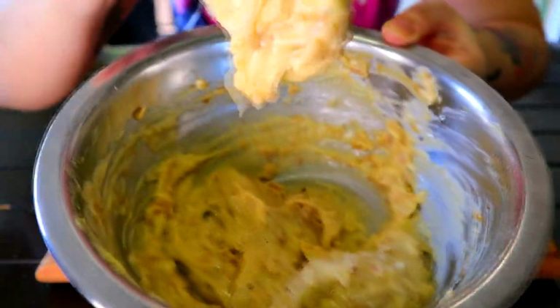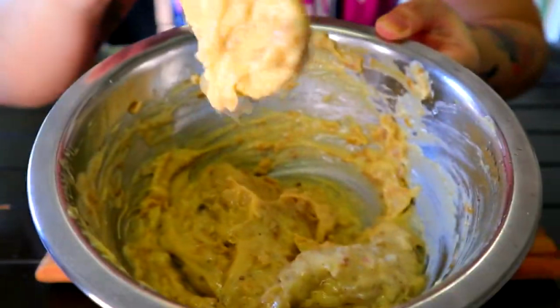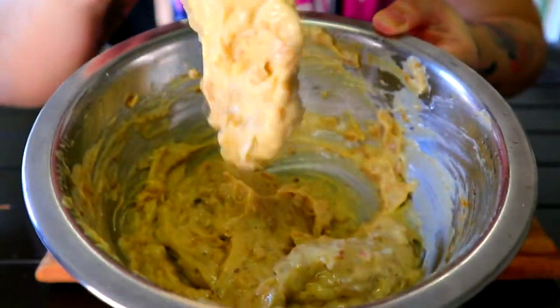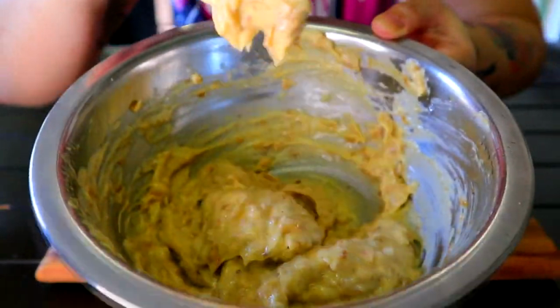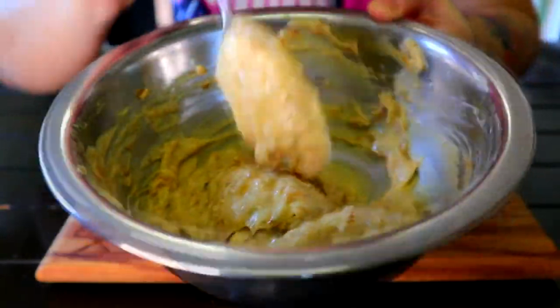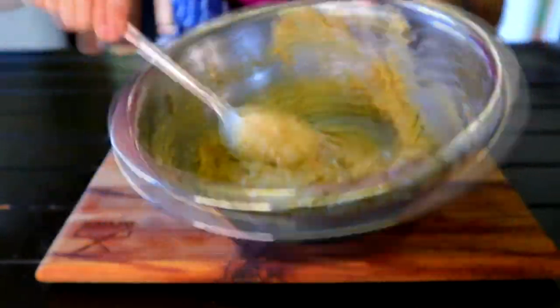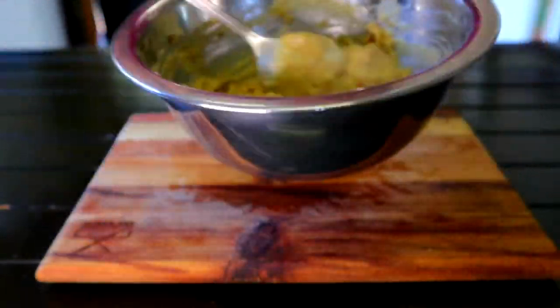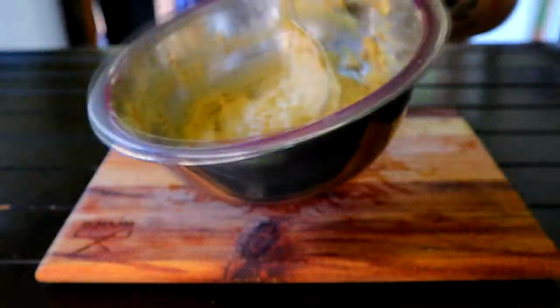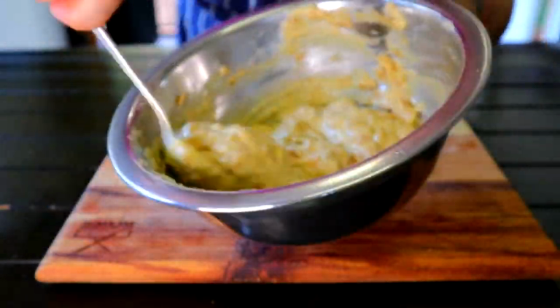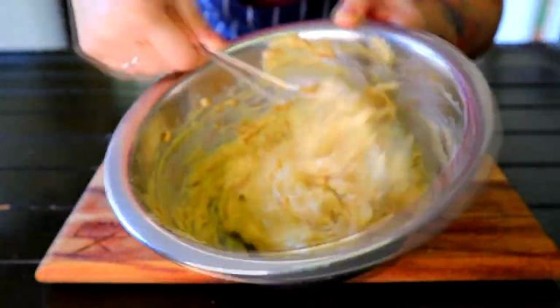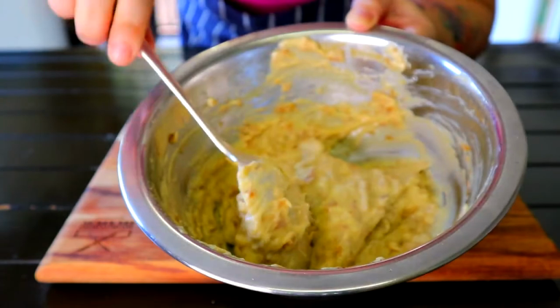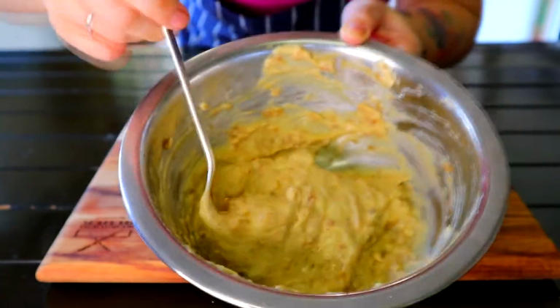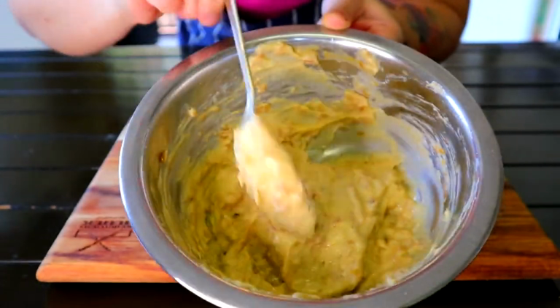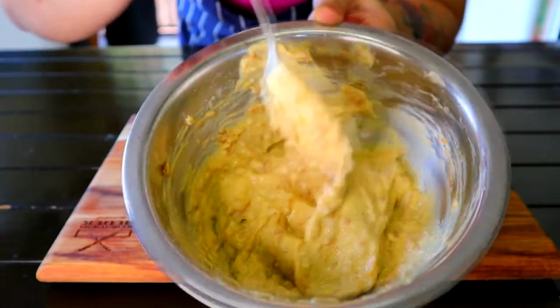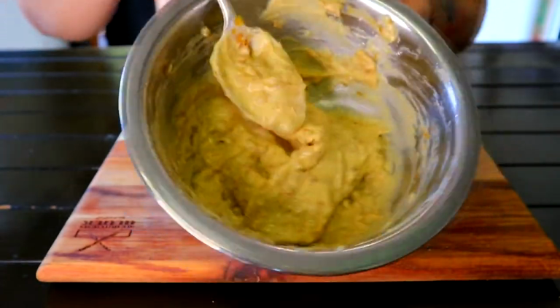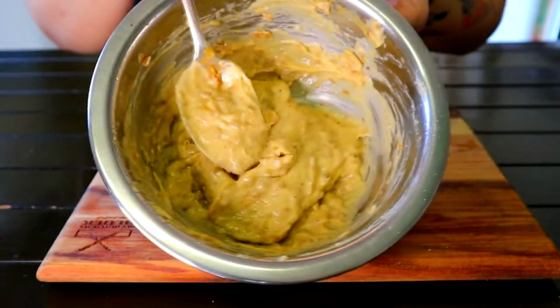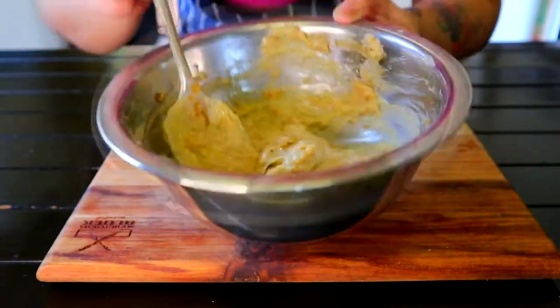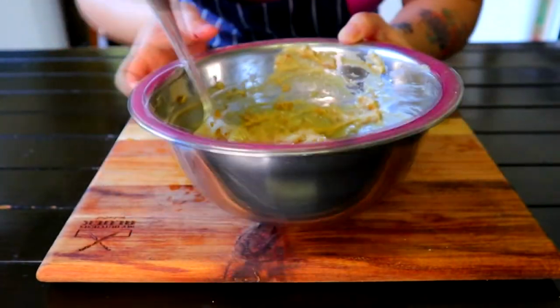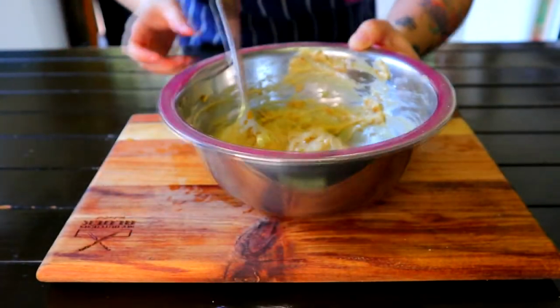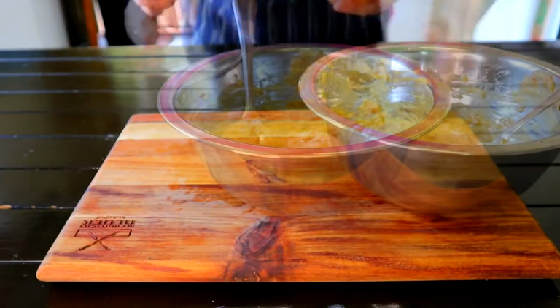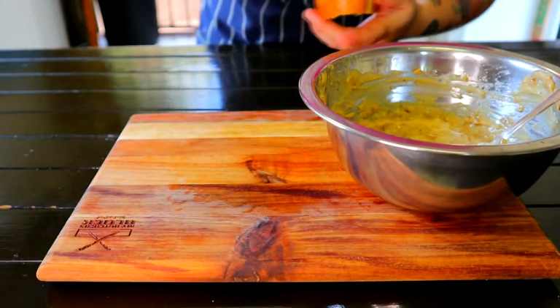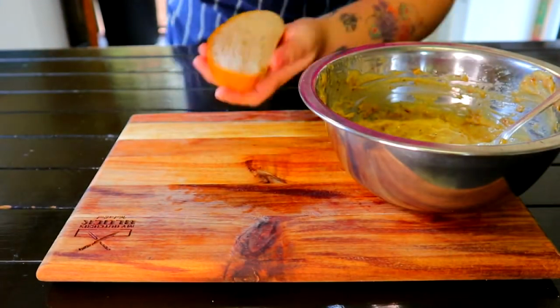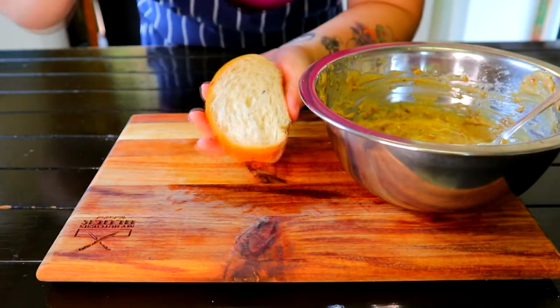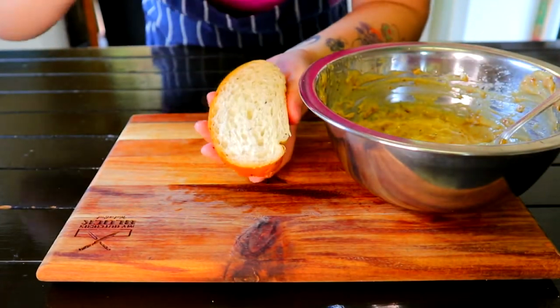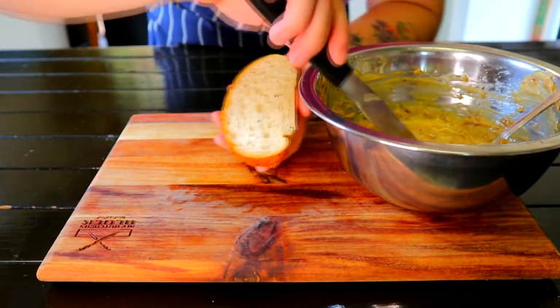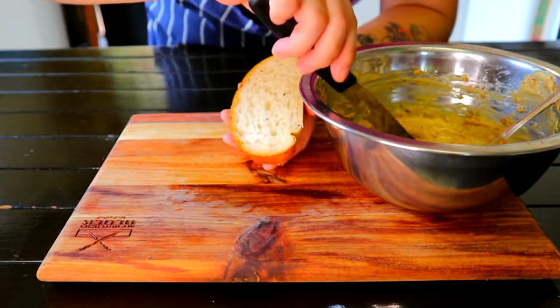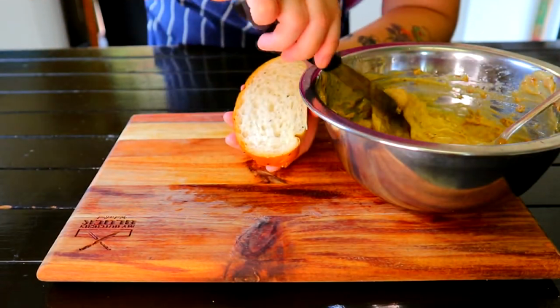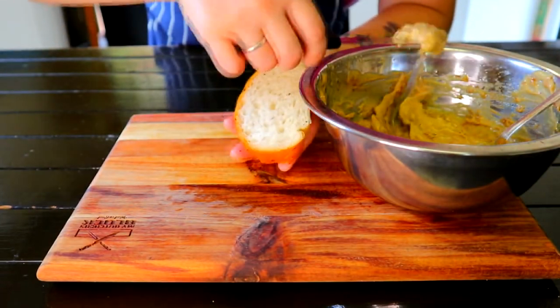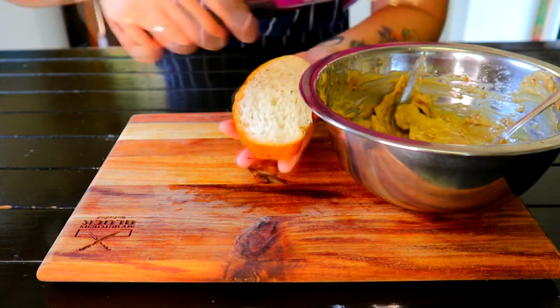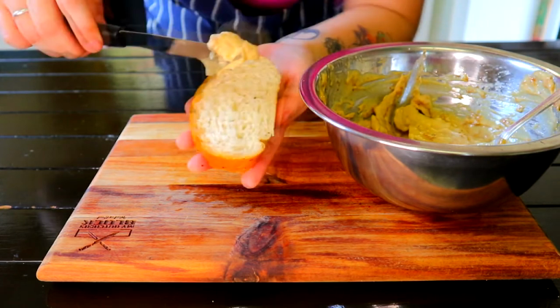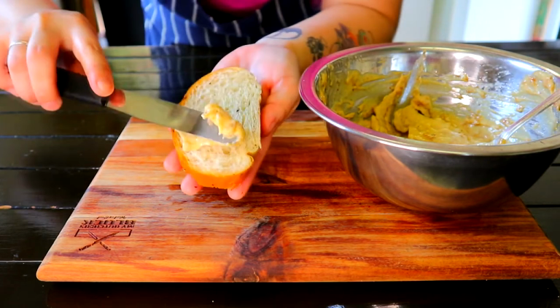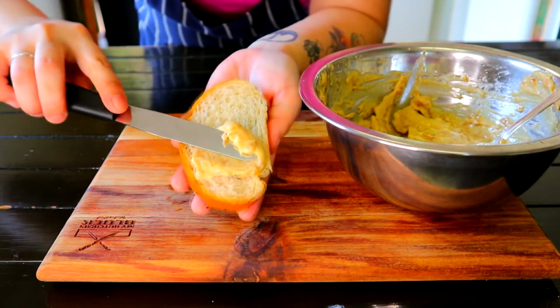Transfer into an airtight container with a cling wrap over it to prevent it from forming a skin, and place it in the fridge. If you'd like to see more videos, please like and subscribe — thanks for watching.